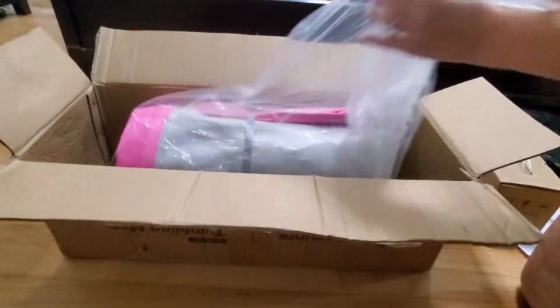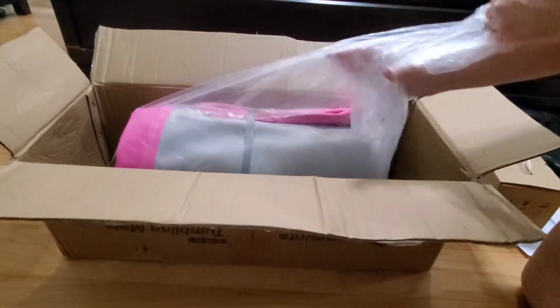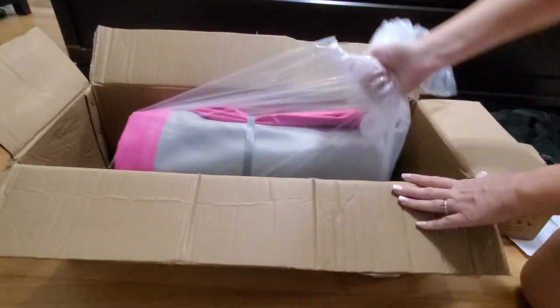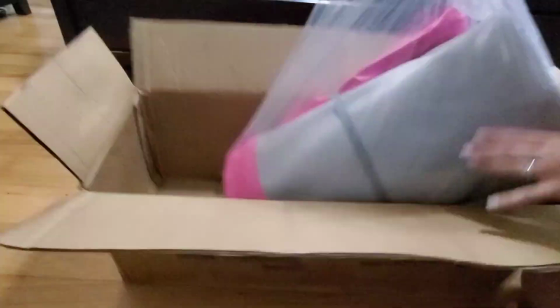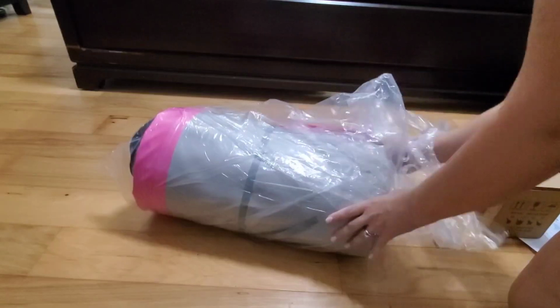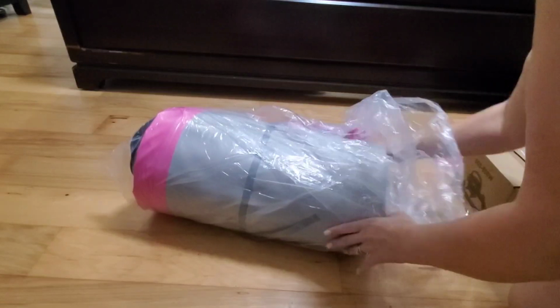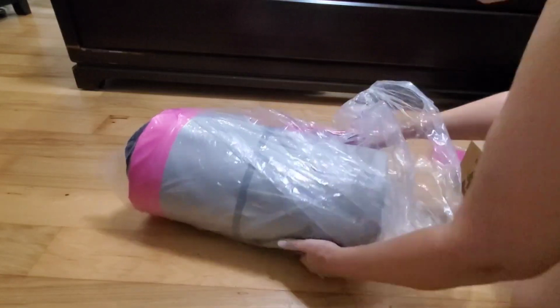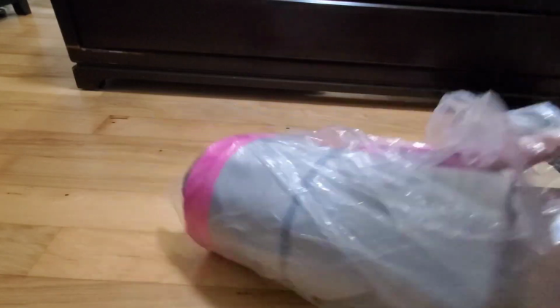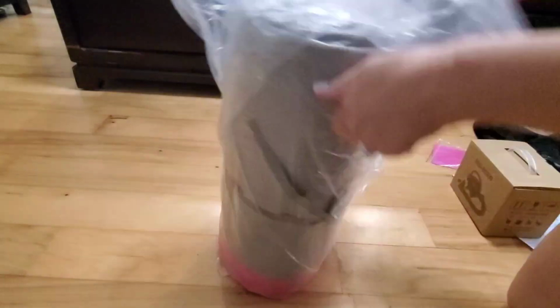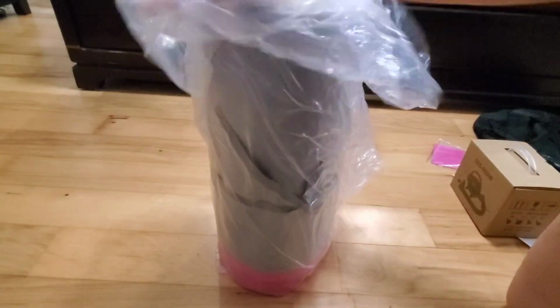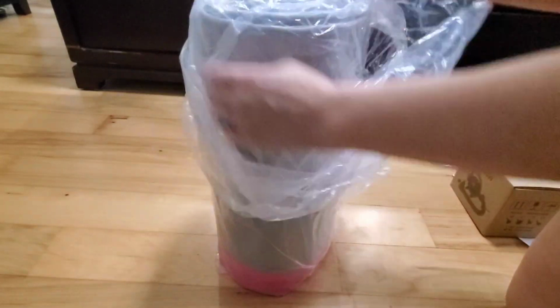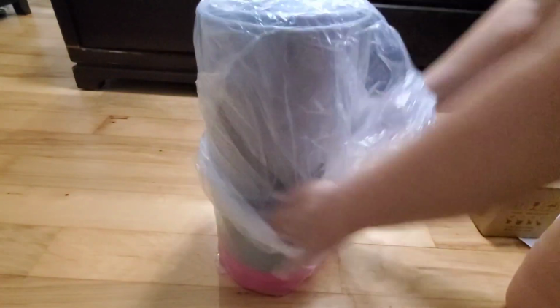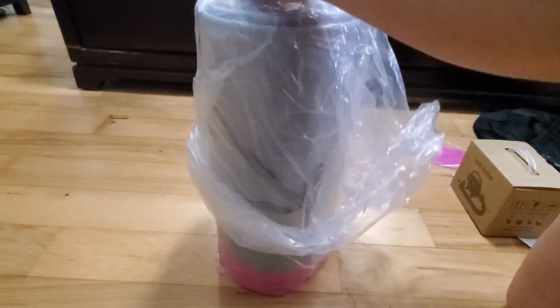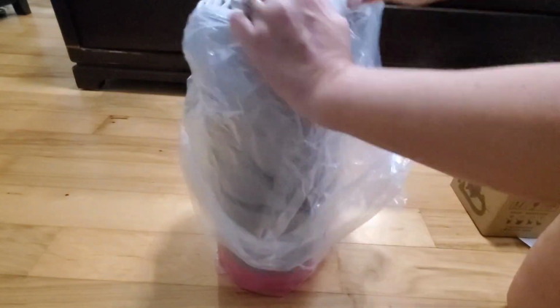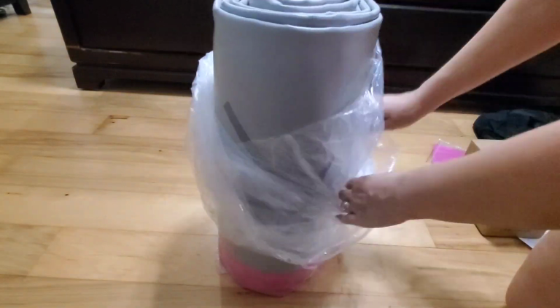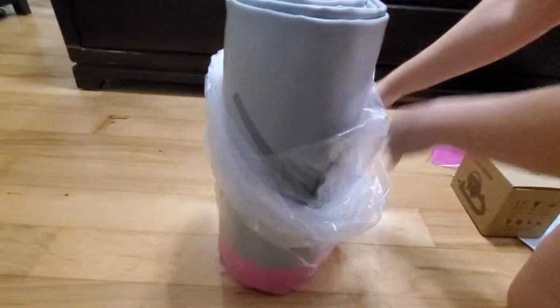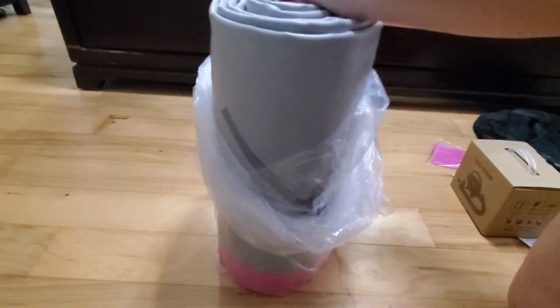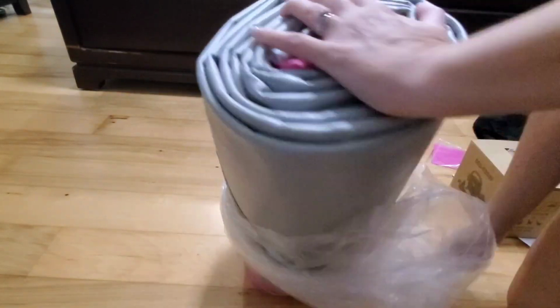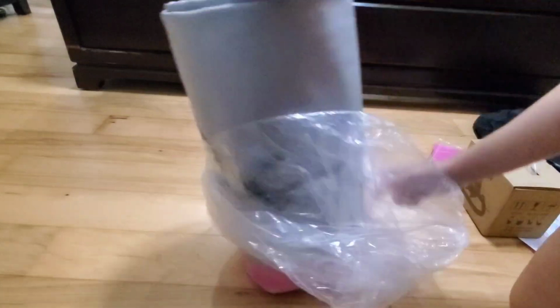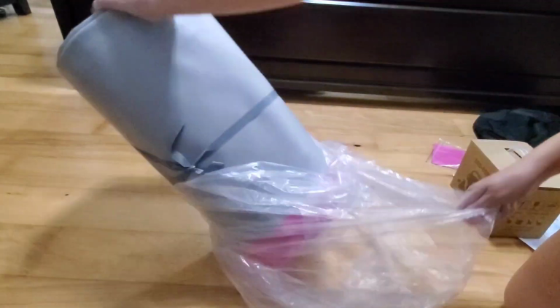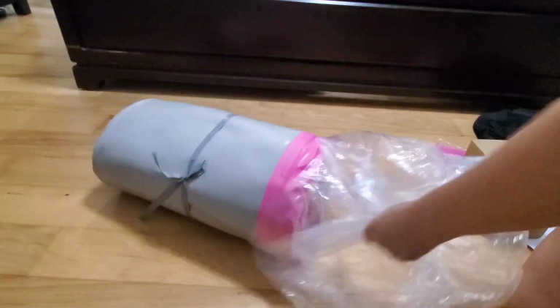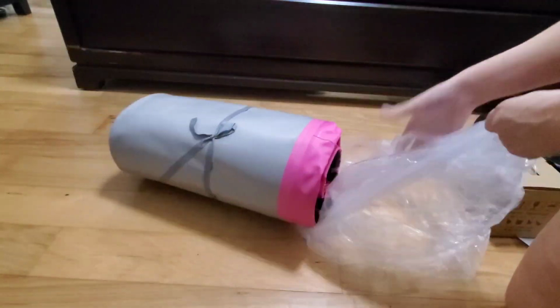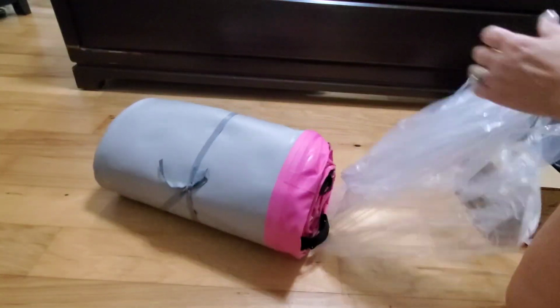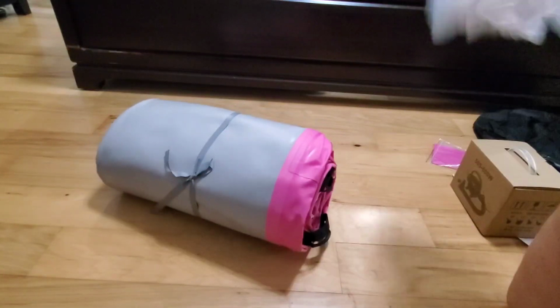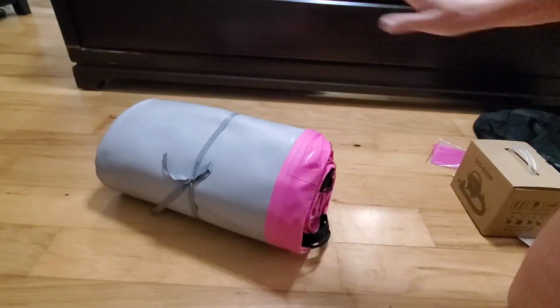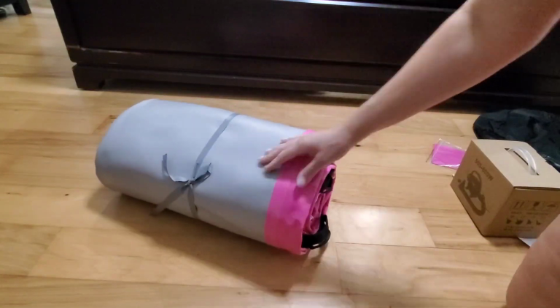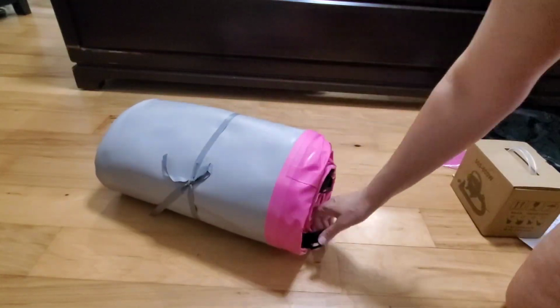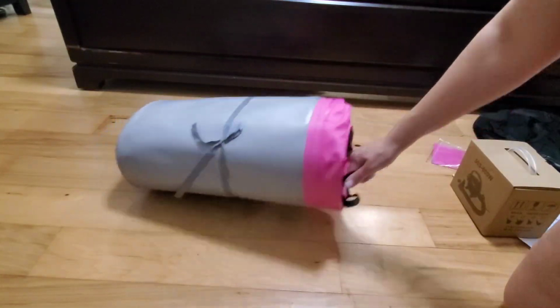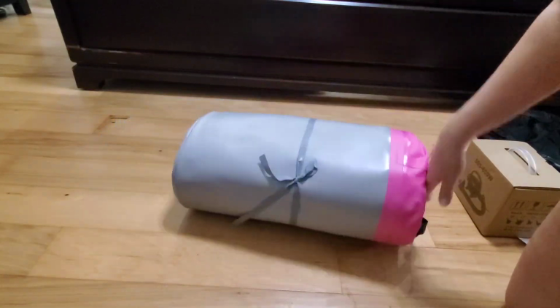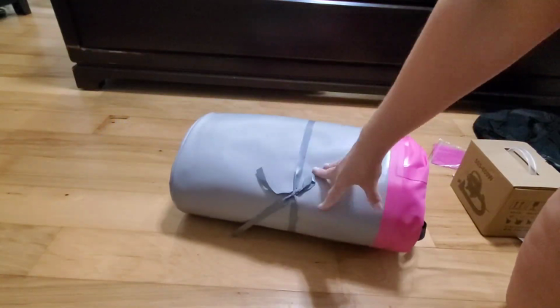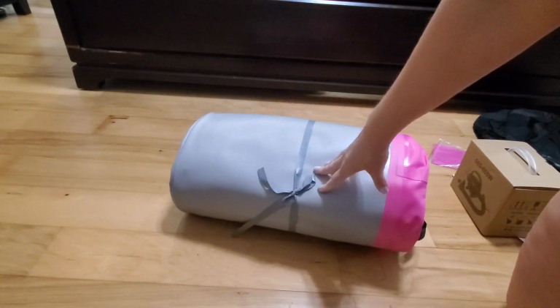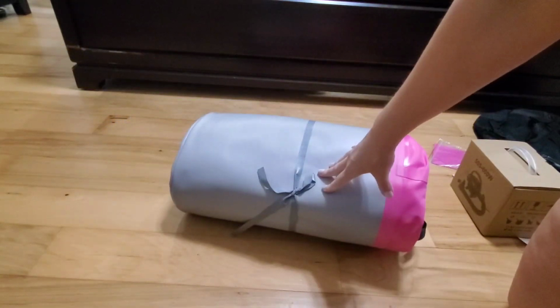Now I'm going to pull the actual tumble track out. It is wrapped in plastic, and I'm taking all the plastic off right now. And there we go — there's our tumble track.